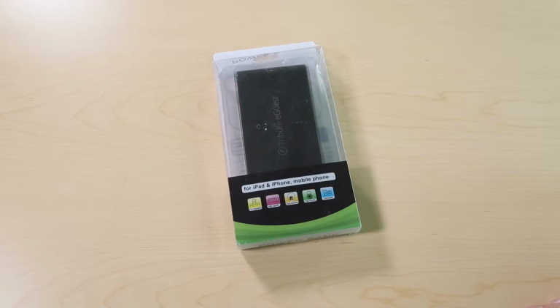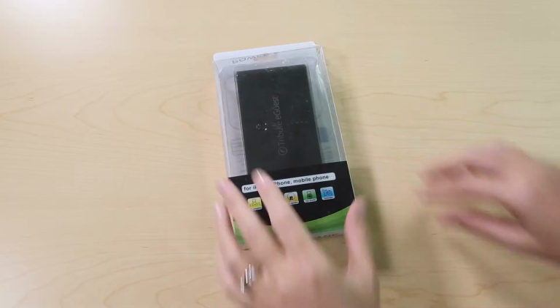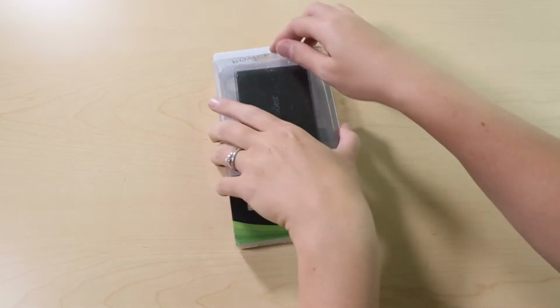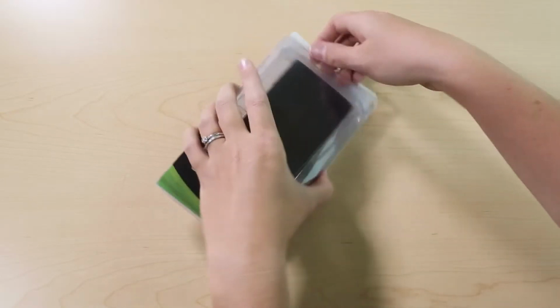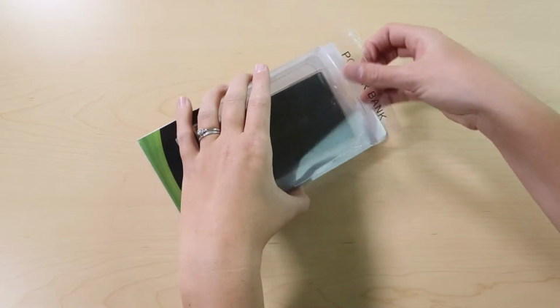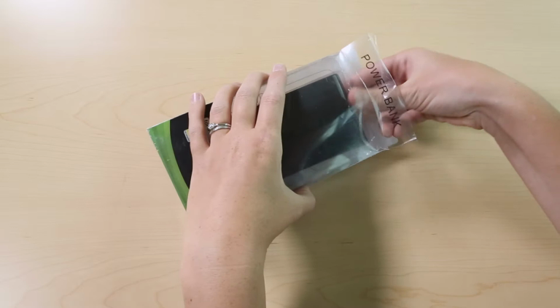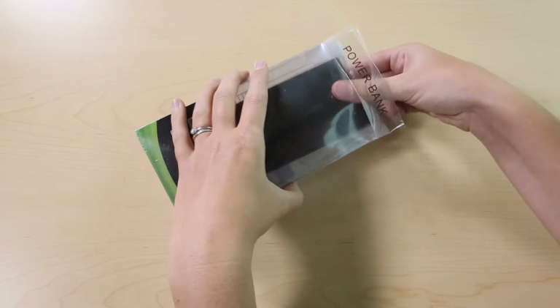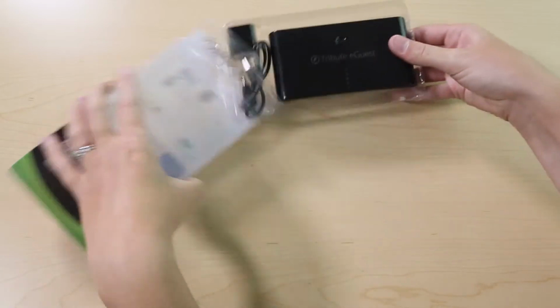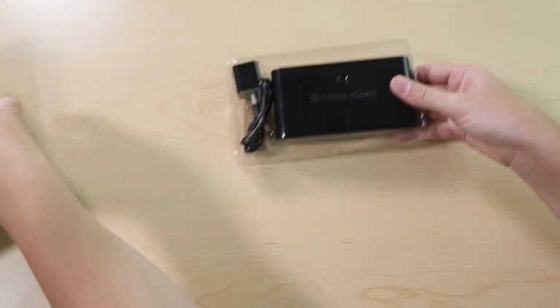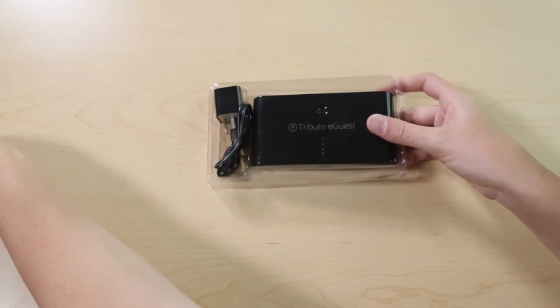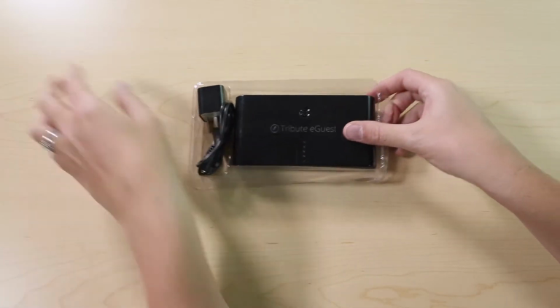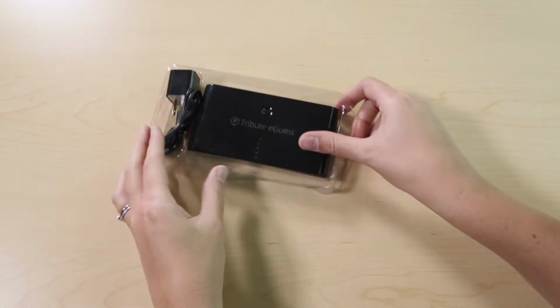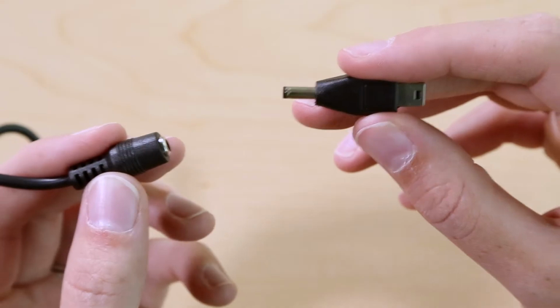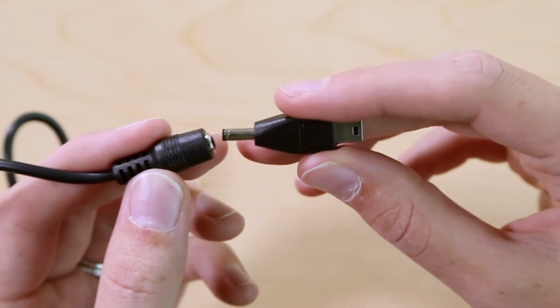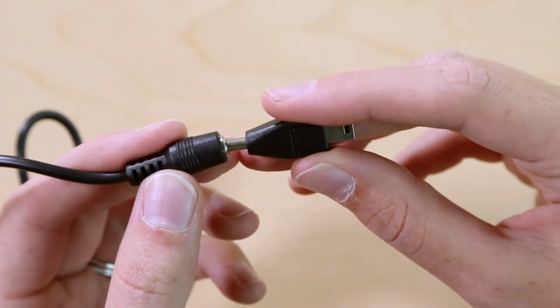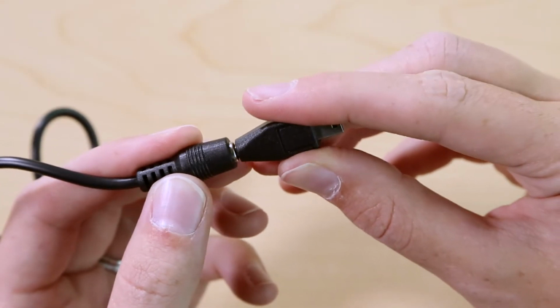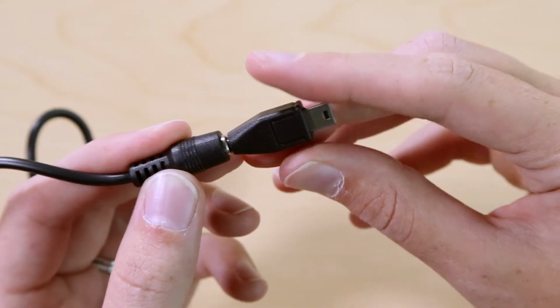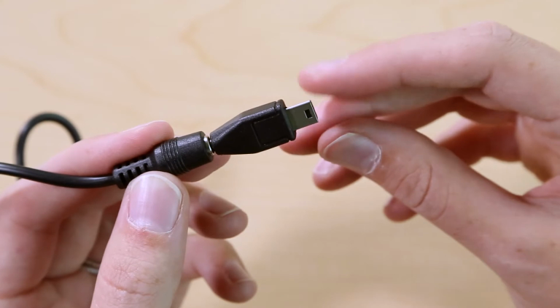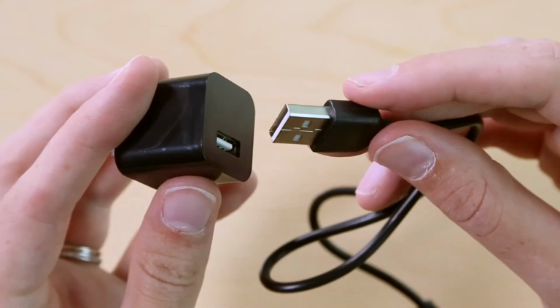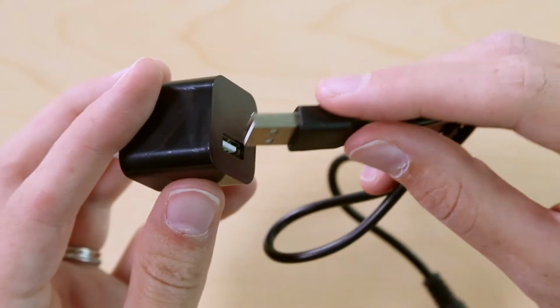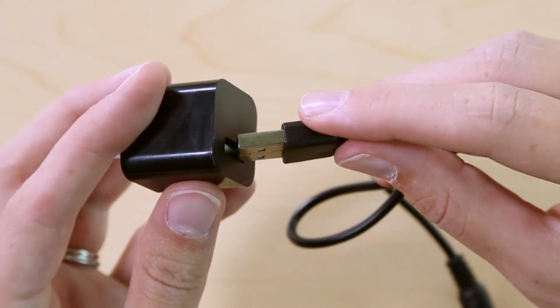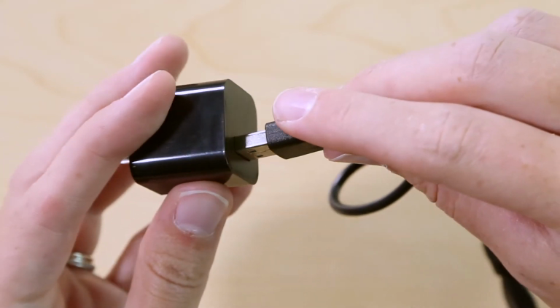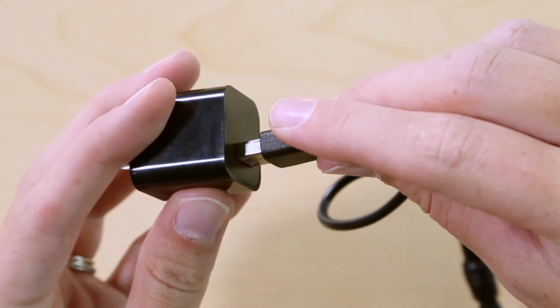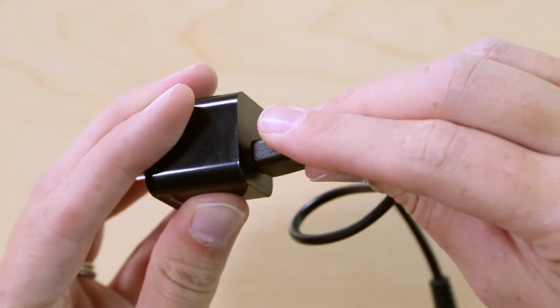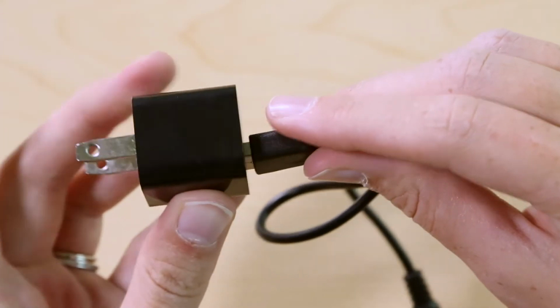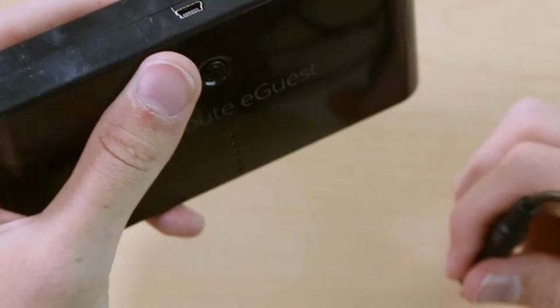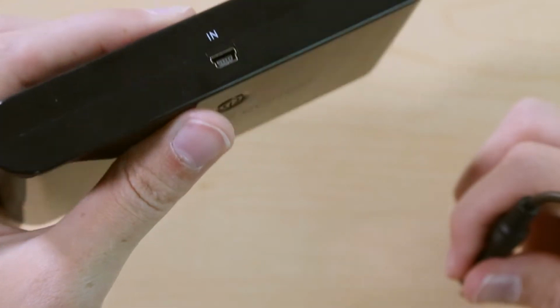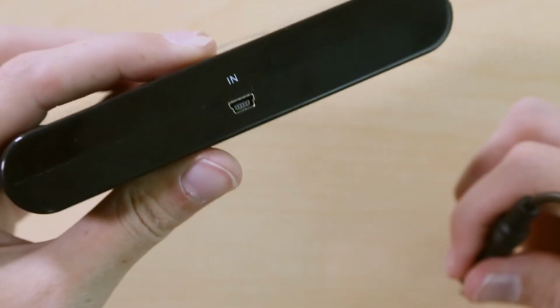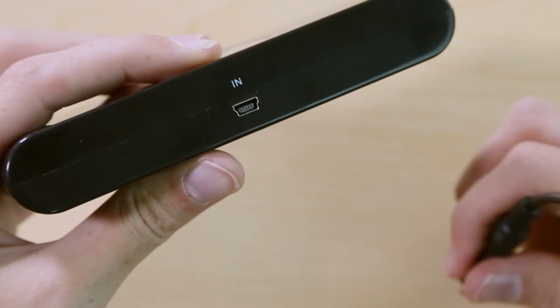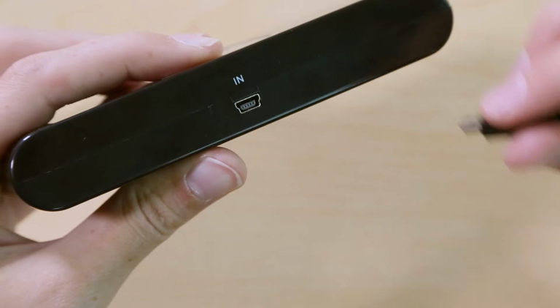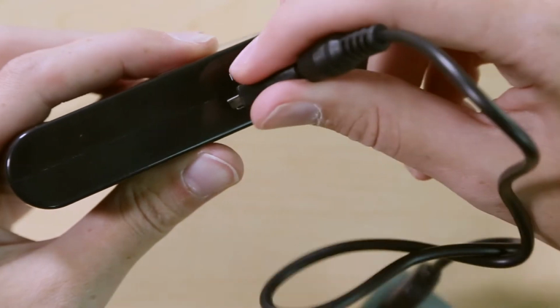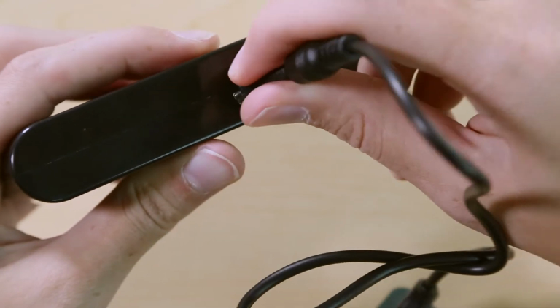To charge your battery backup, remove the power pack and charging components from the packaging. First attach the included adapter, then plug the USB end into the wall plug. Next plug the adapter end into the power pack.